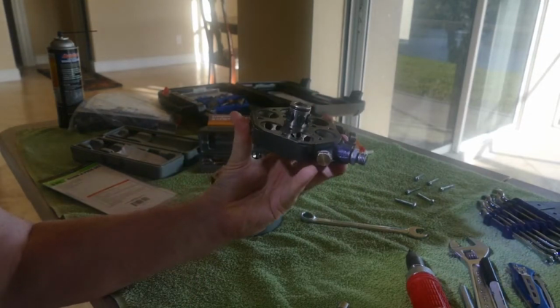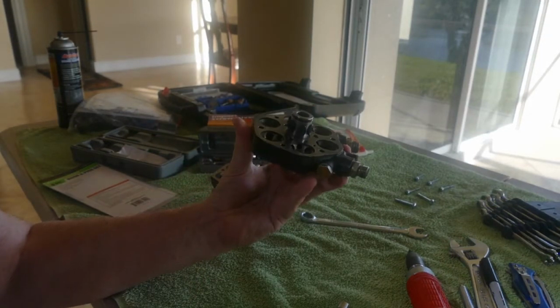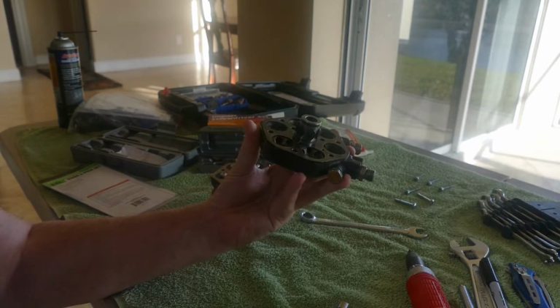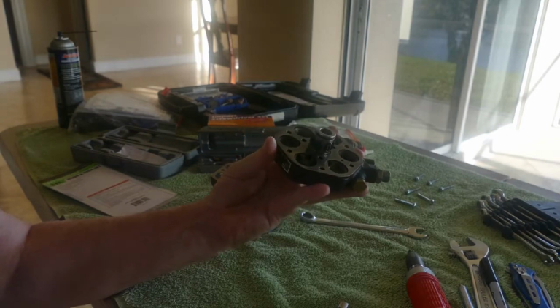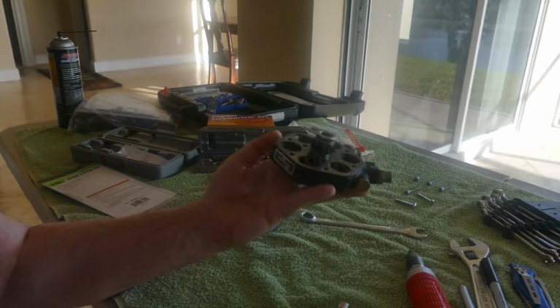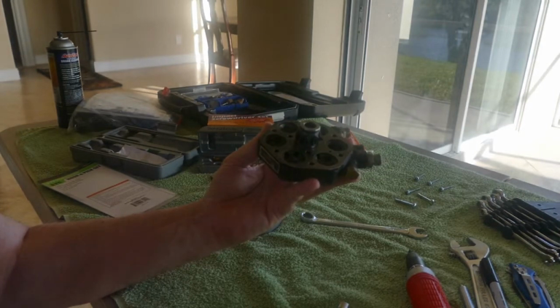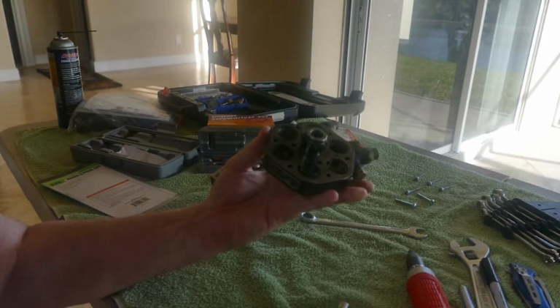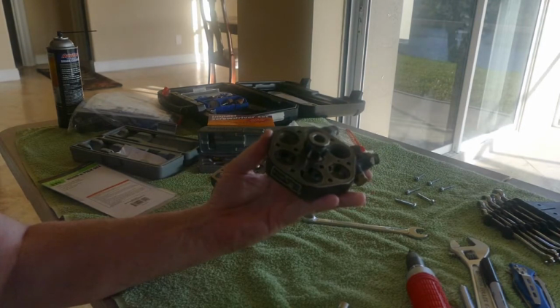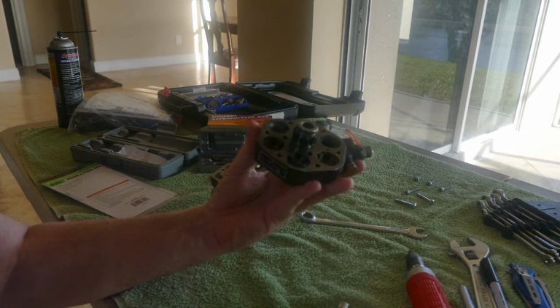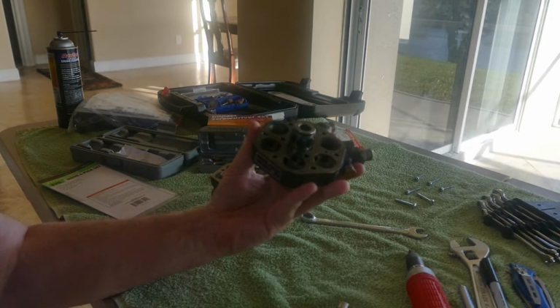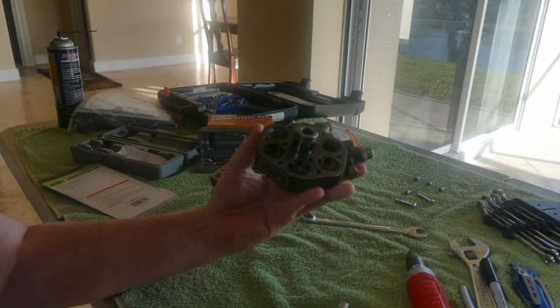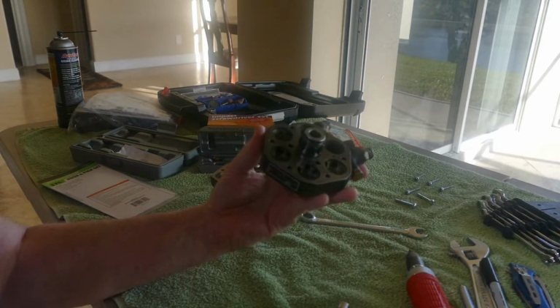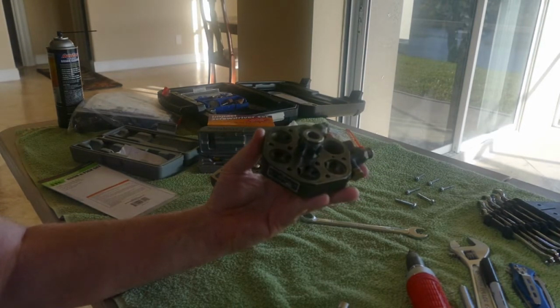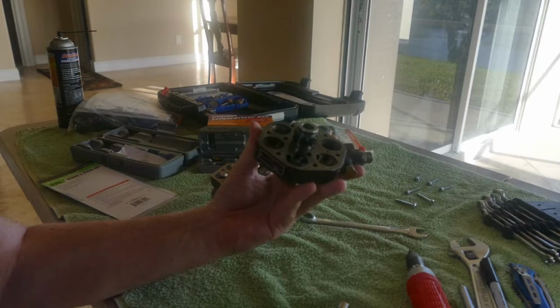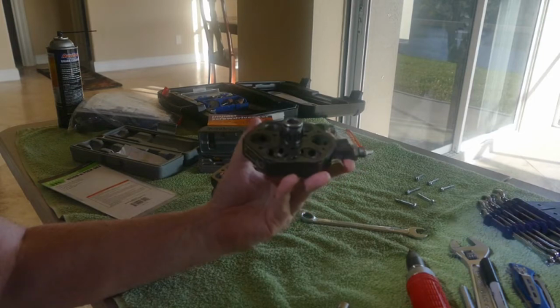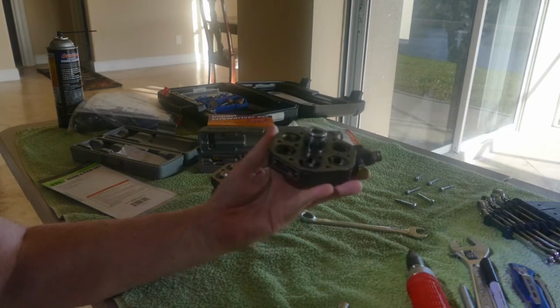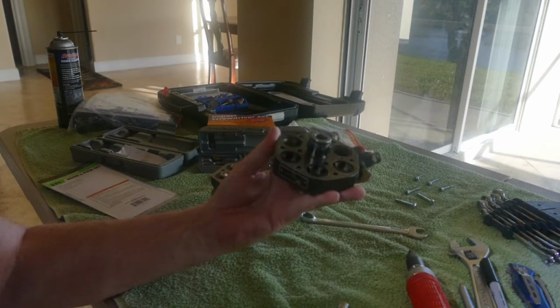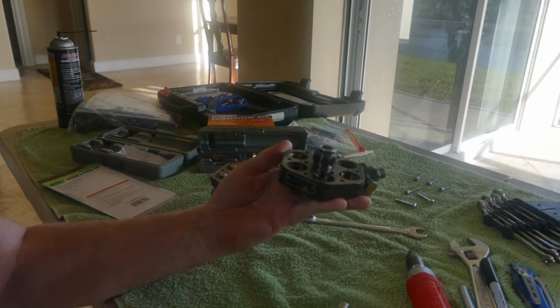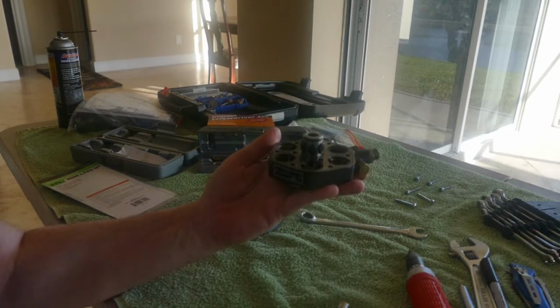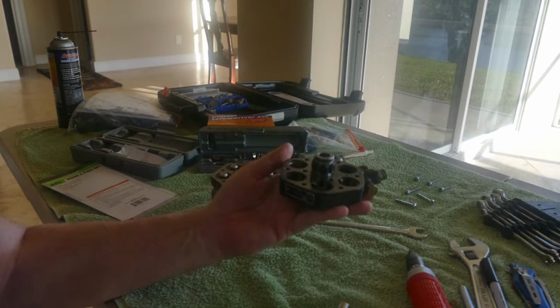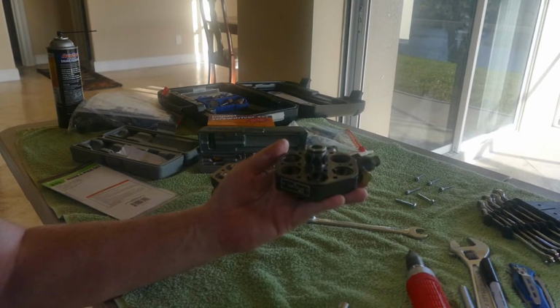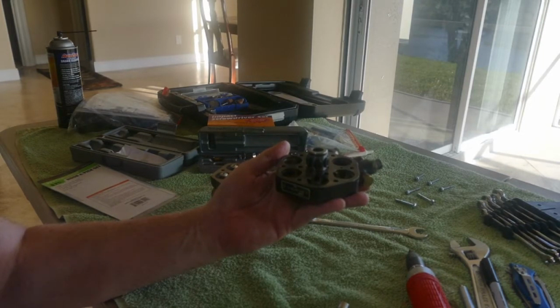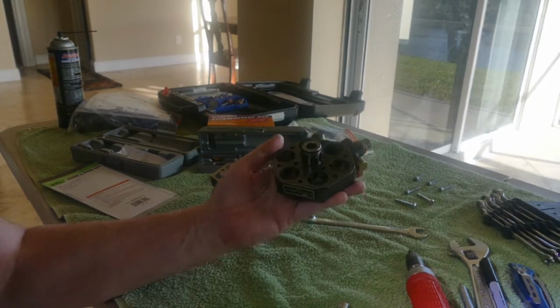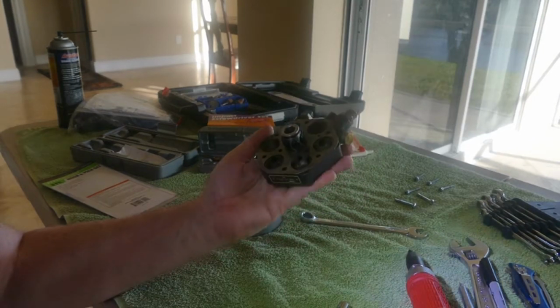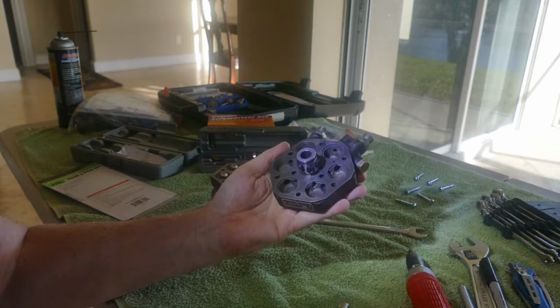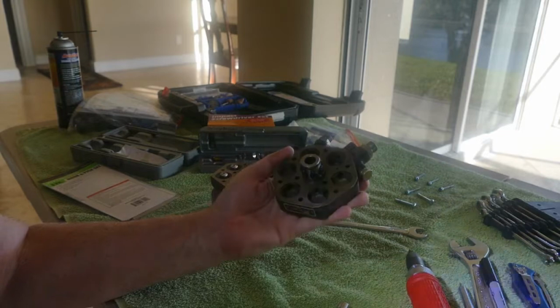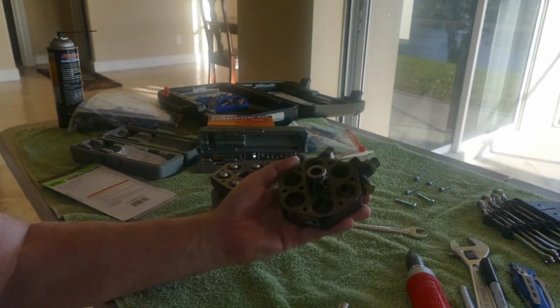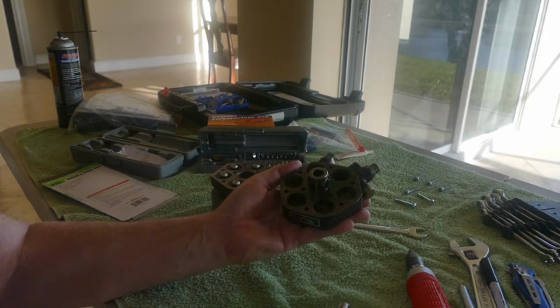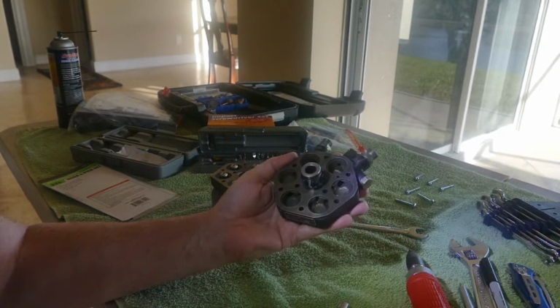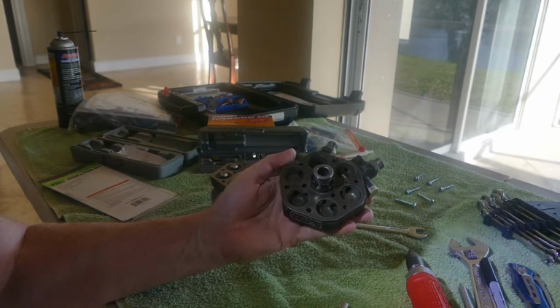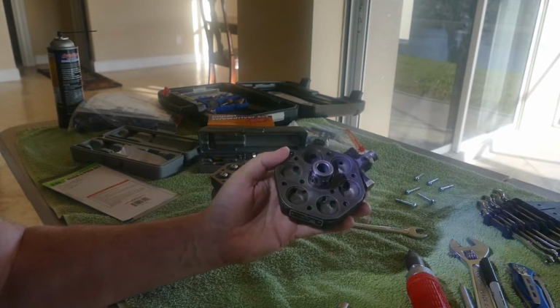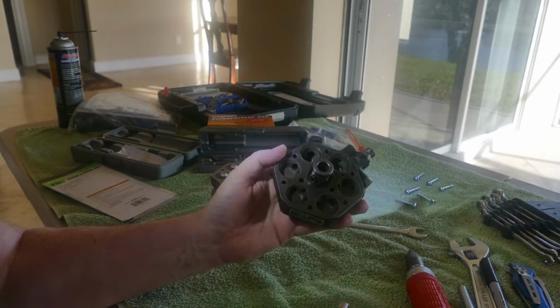The selling point of Salvox is that the instructions are on their website, but the instructions are totally worthless, so don't count on those.